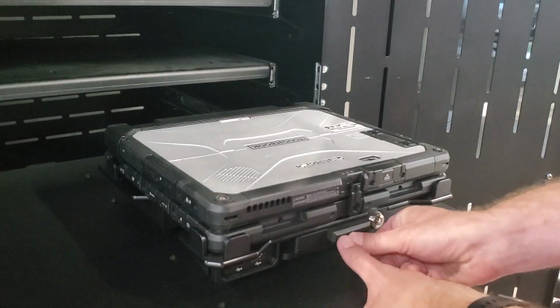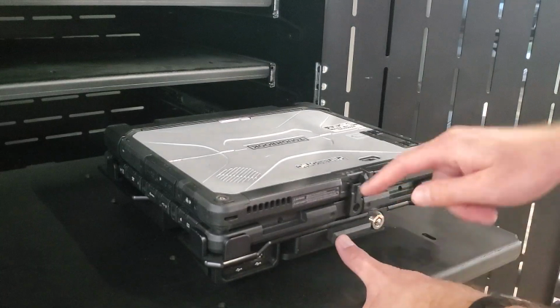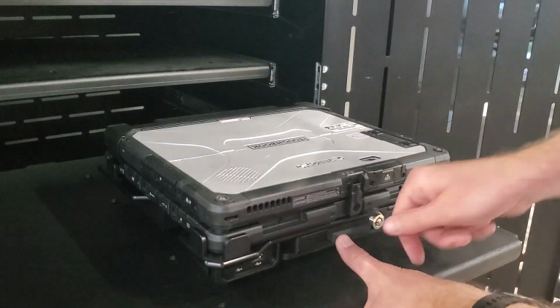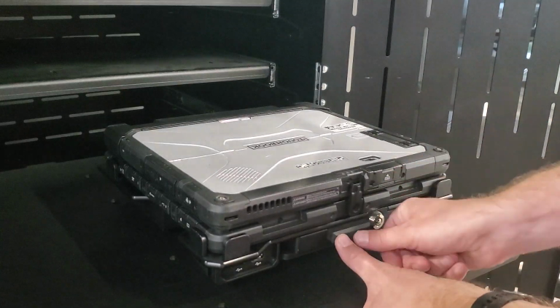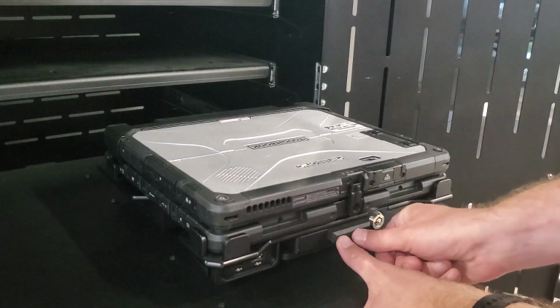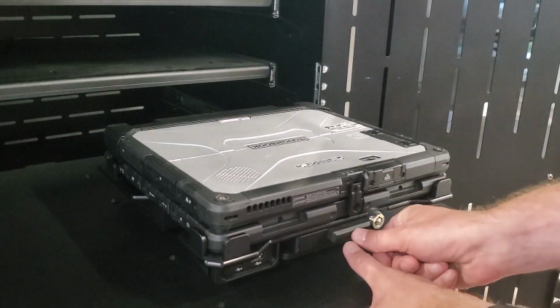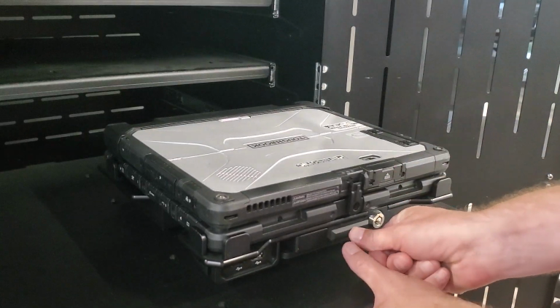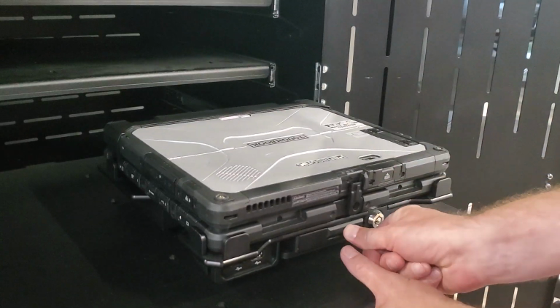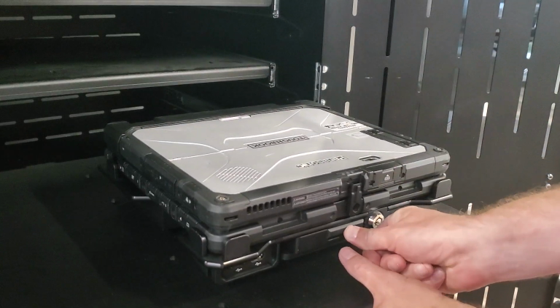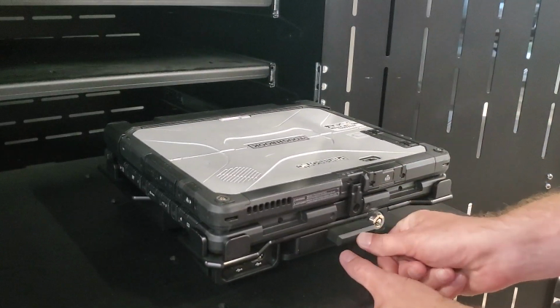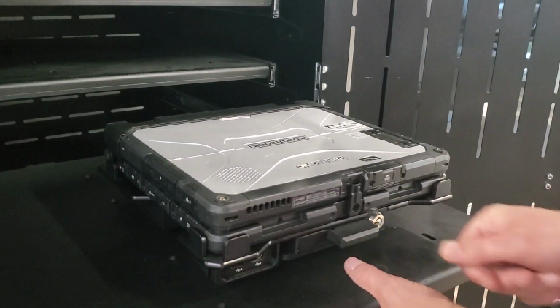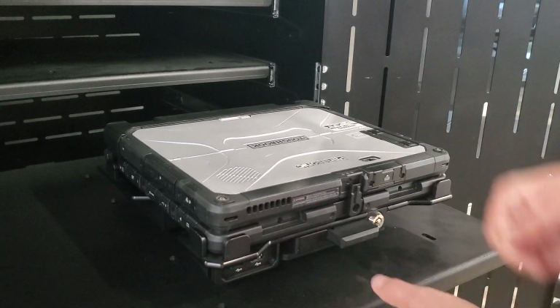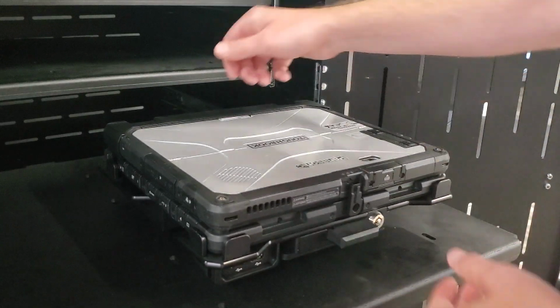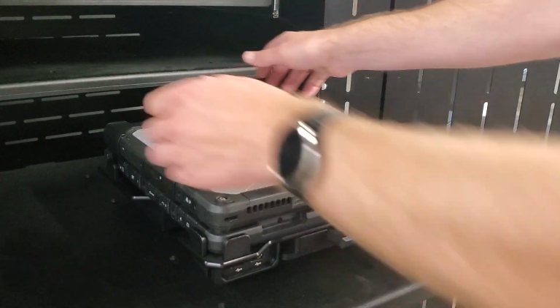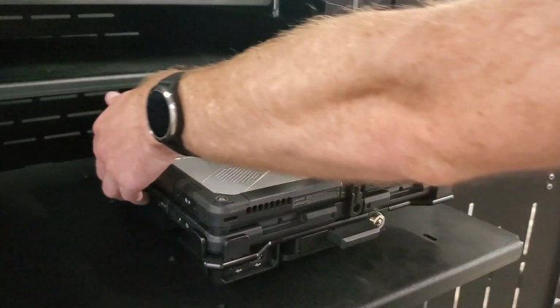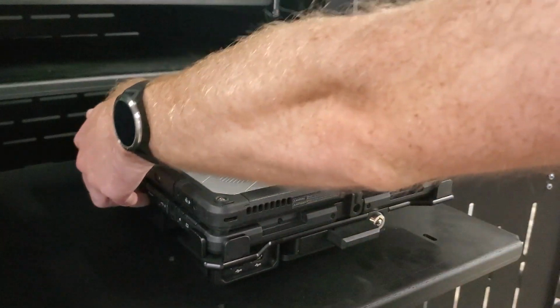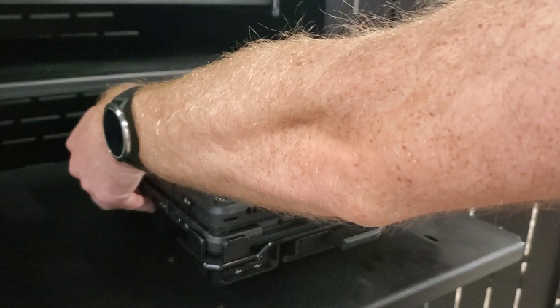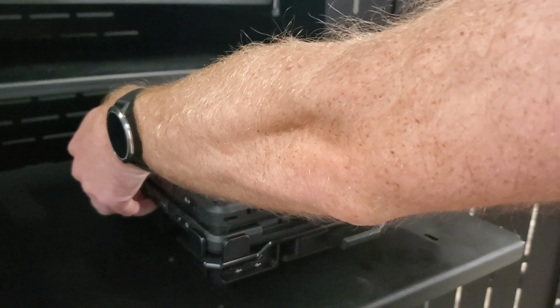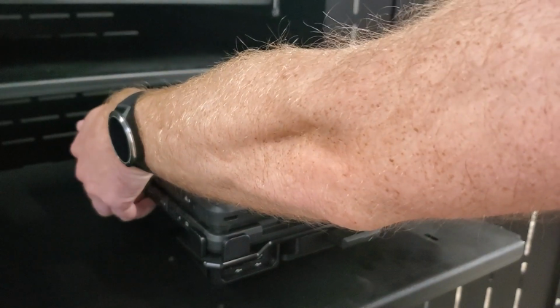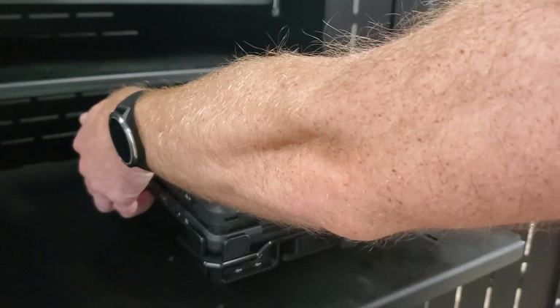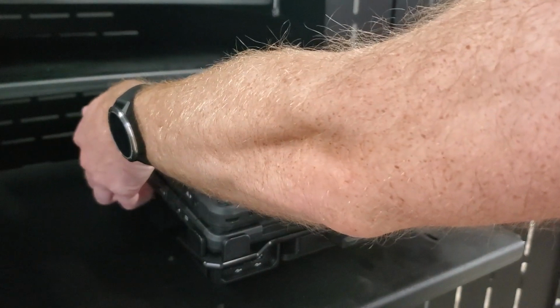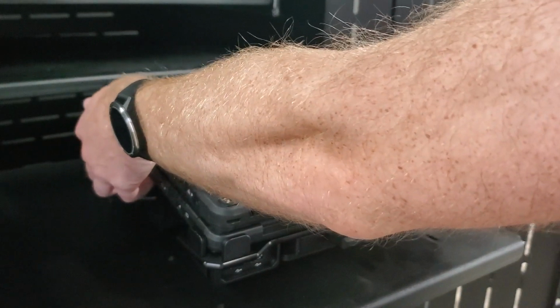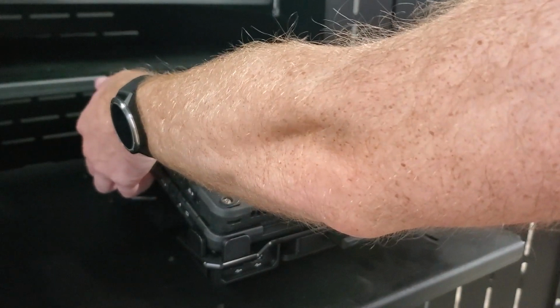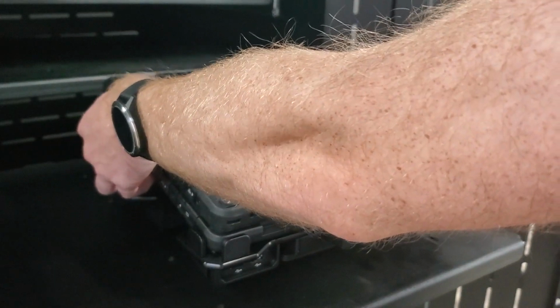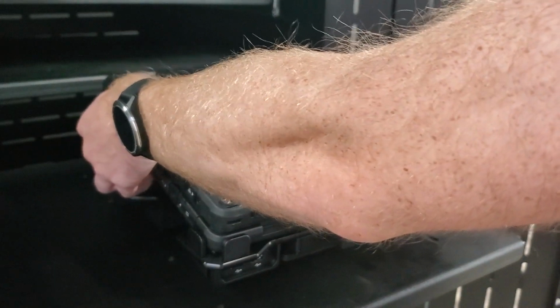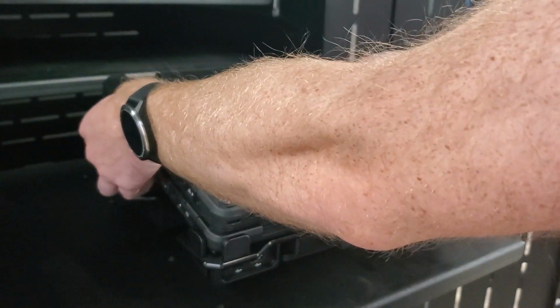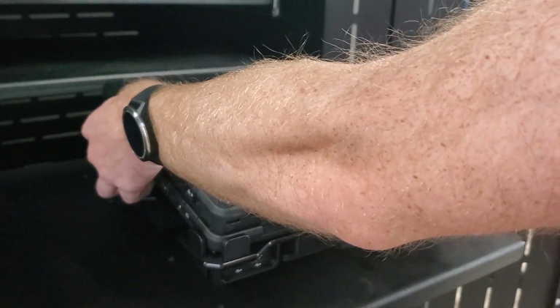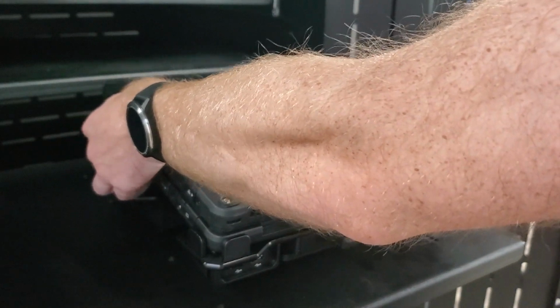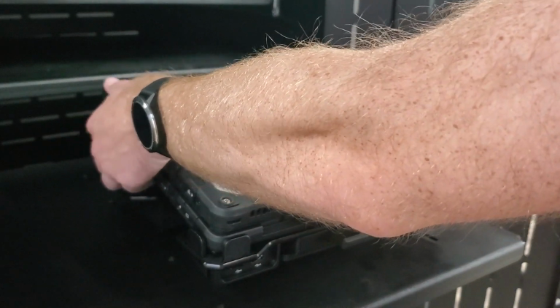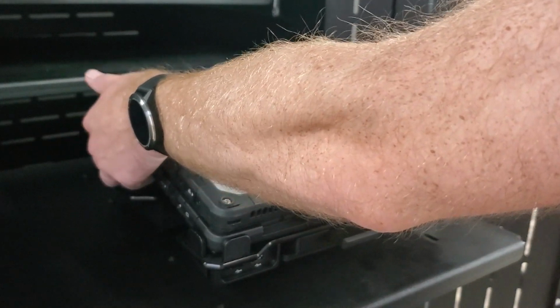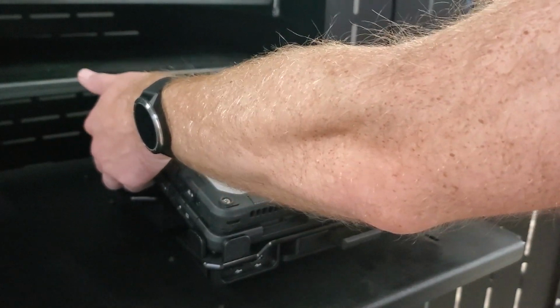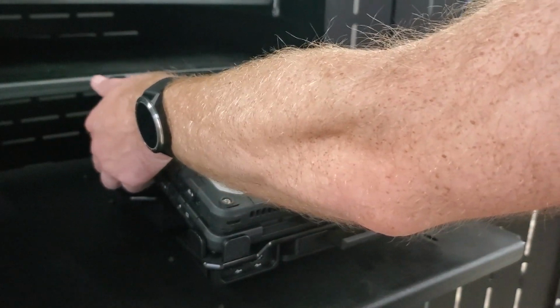To undock, push the release button then lift the rear of the laptop away from the docking station first before fully removing from the dock.